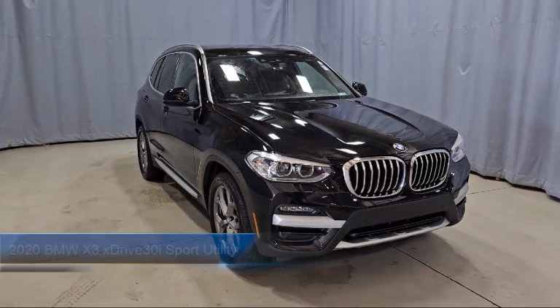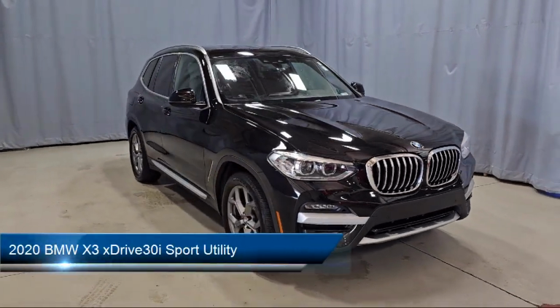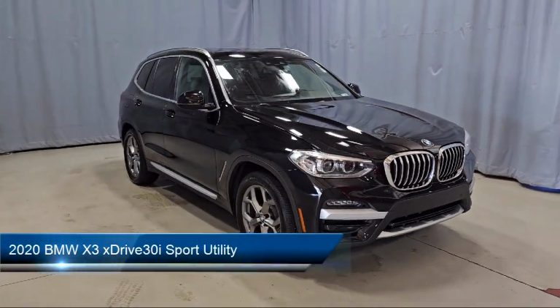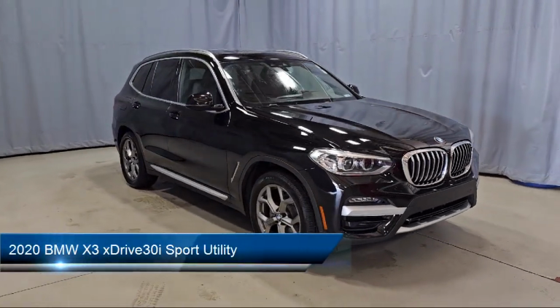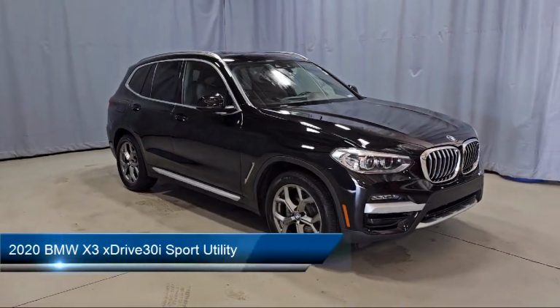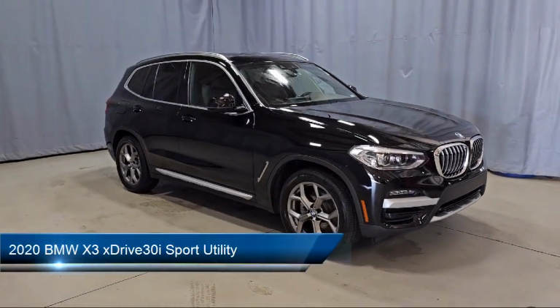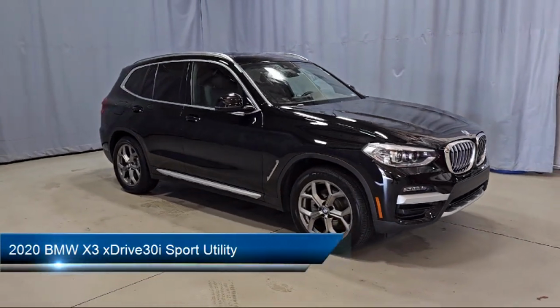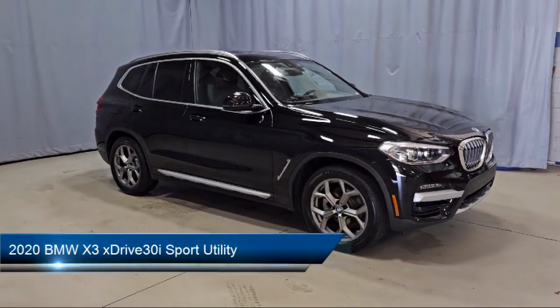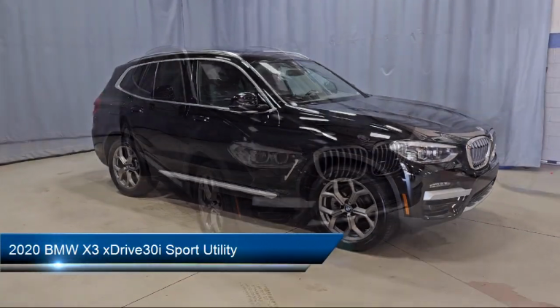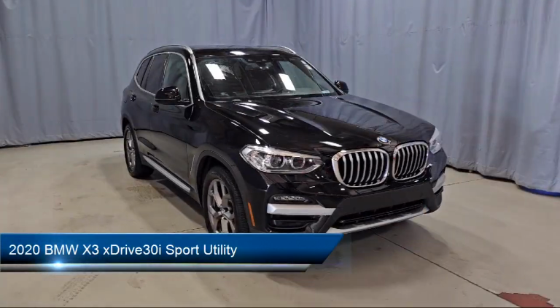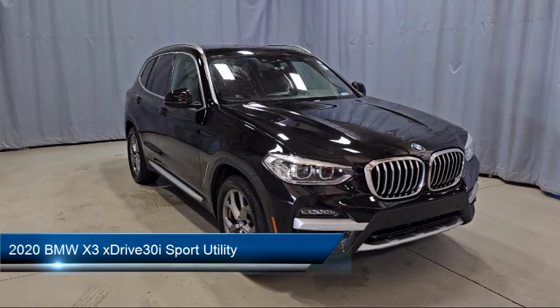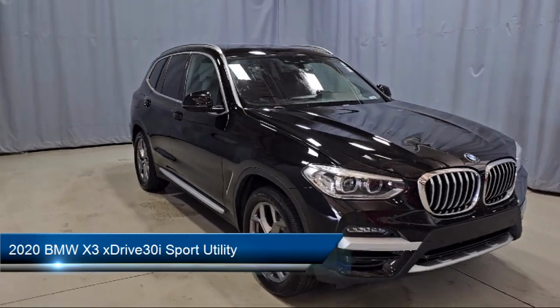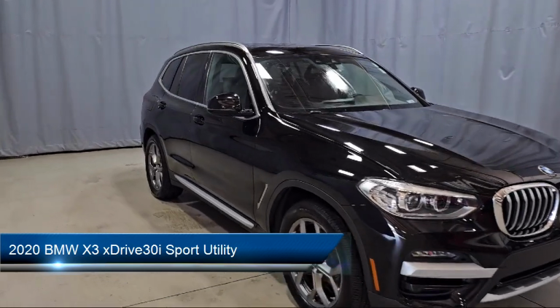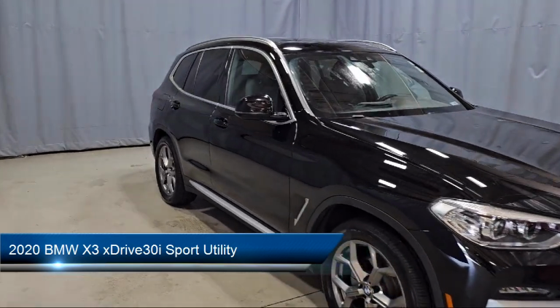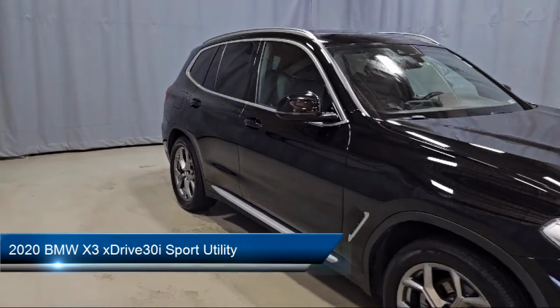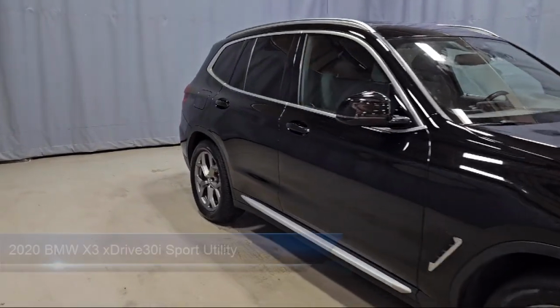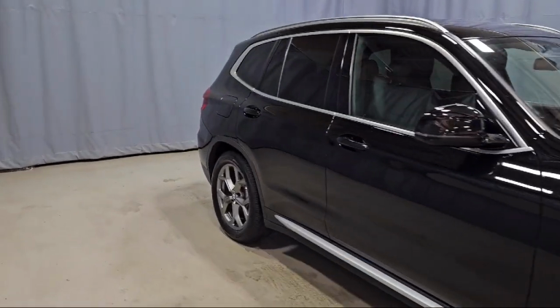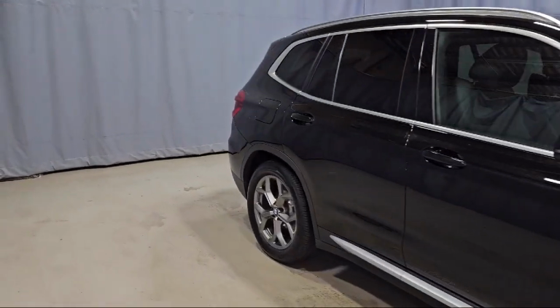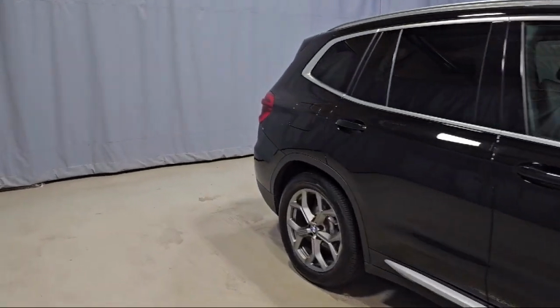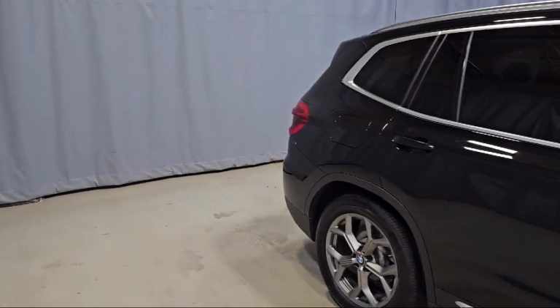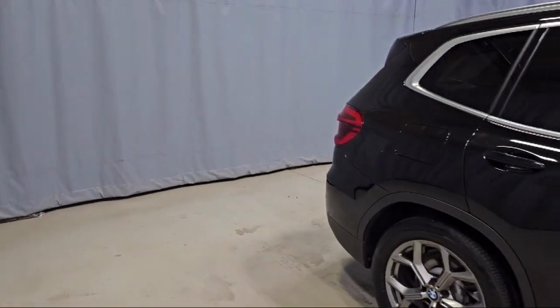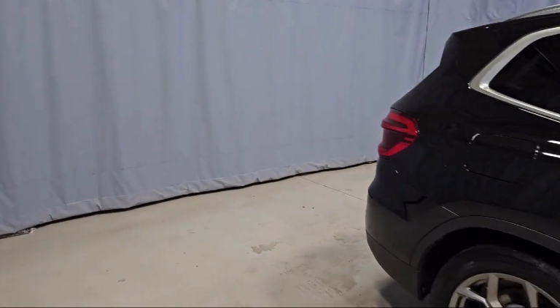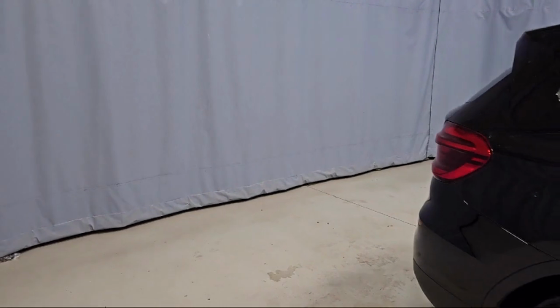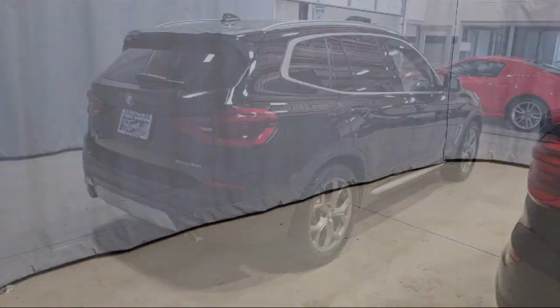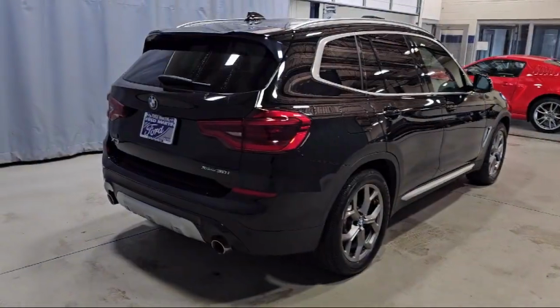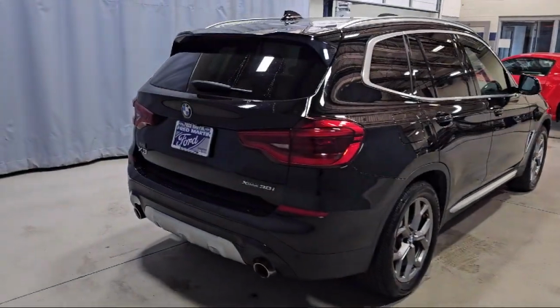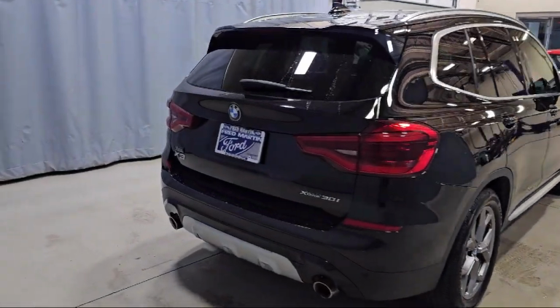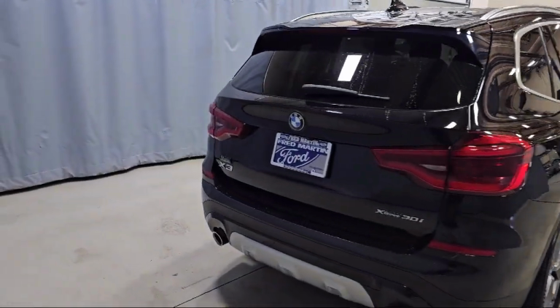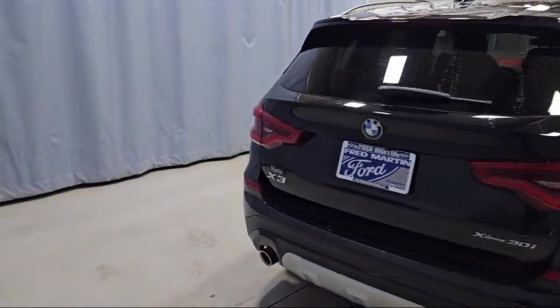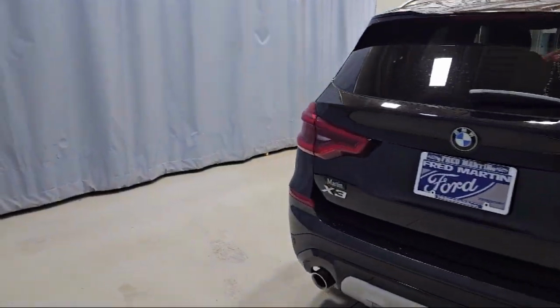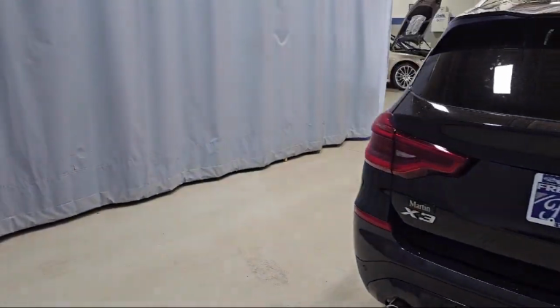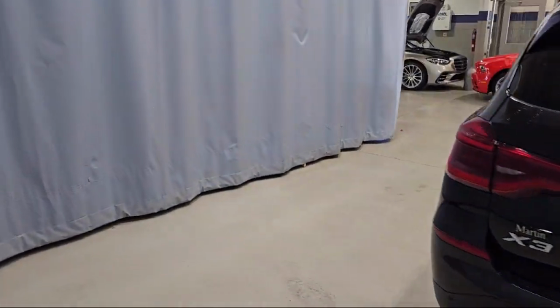It comes equipped with Navigation, Sensatech Upholstery, Convenience Package with Power Equipment Group, BMW Teleservices, and Comfort Assist Keyless Entry.